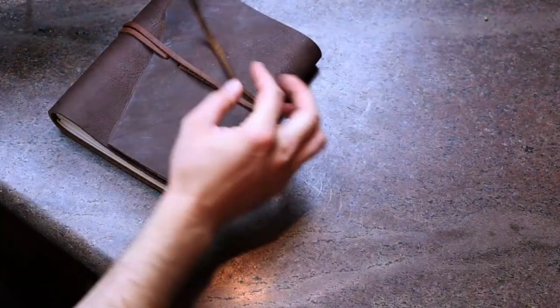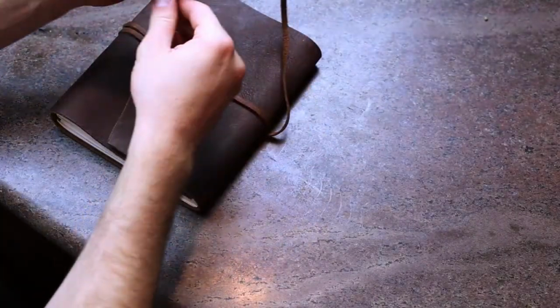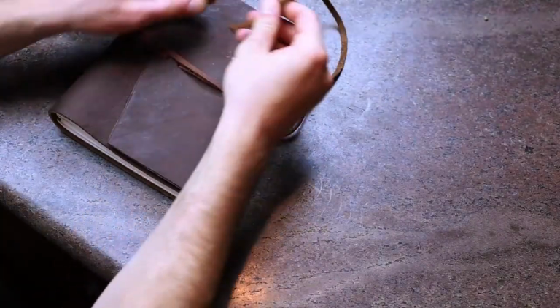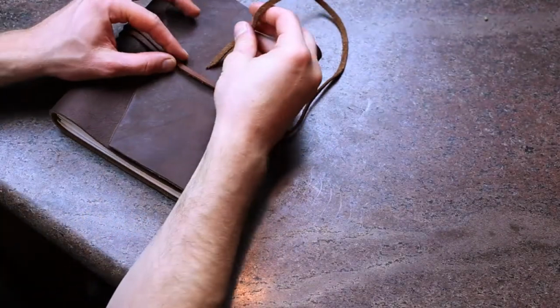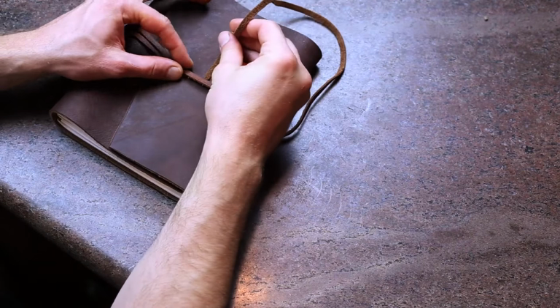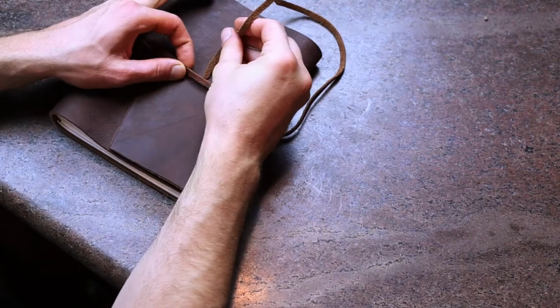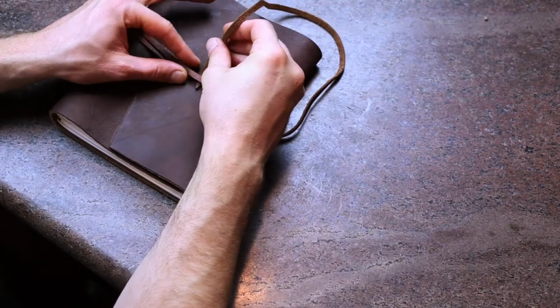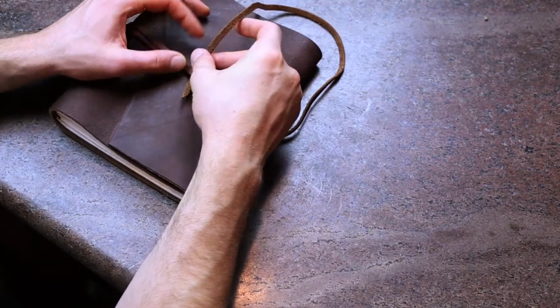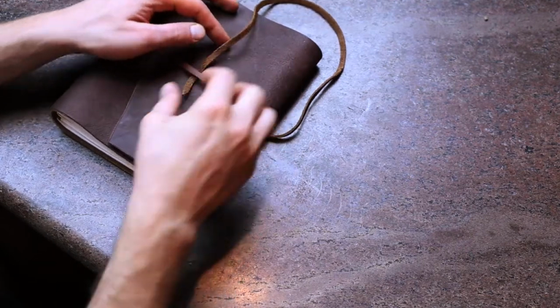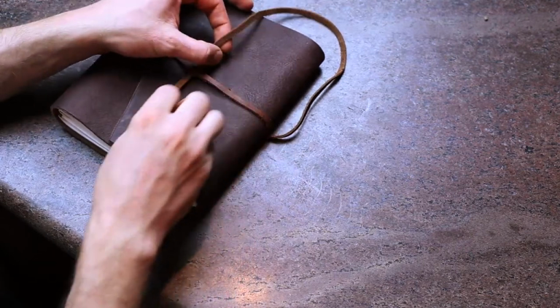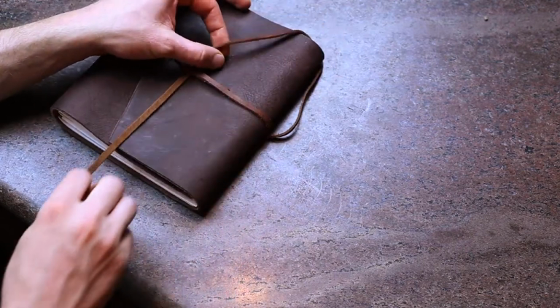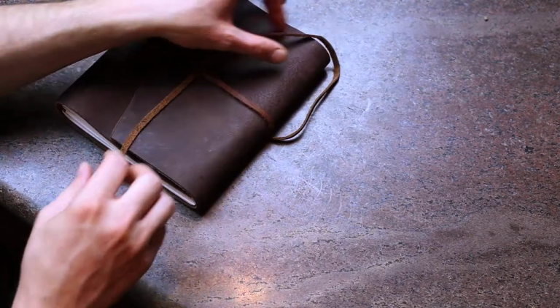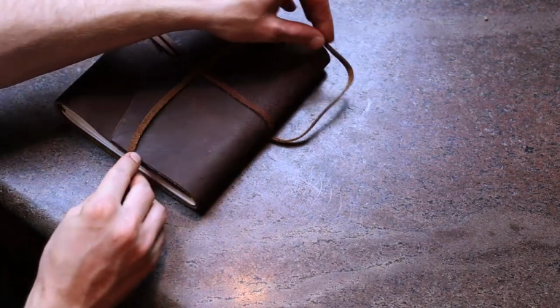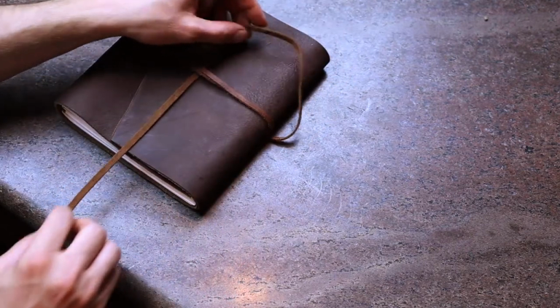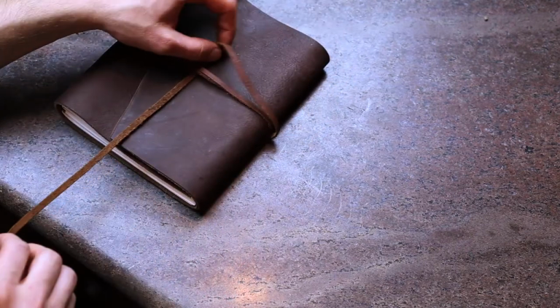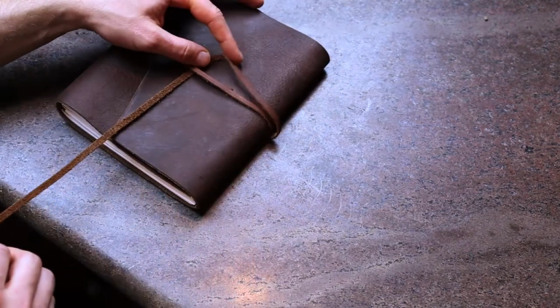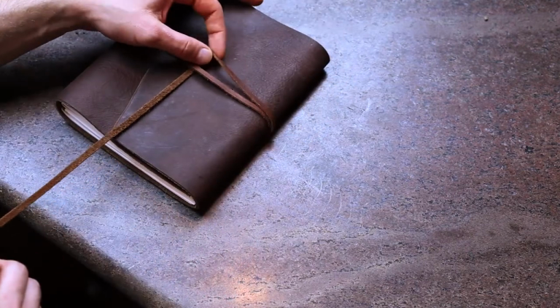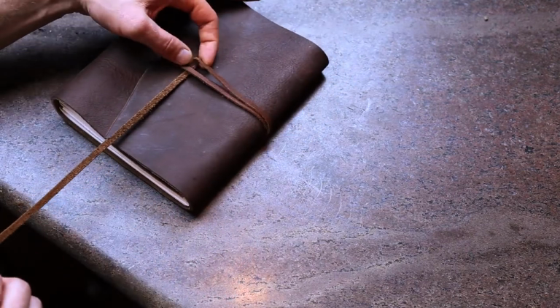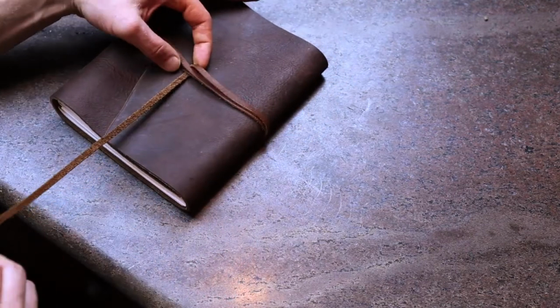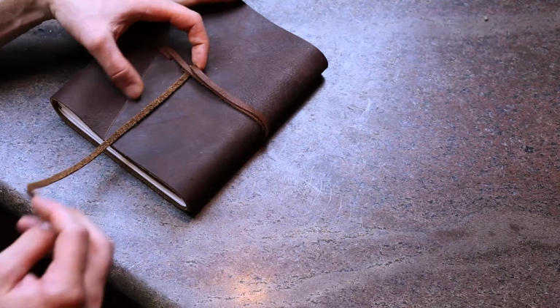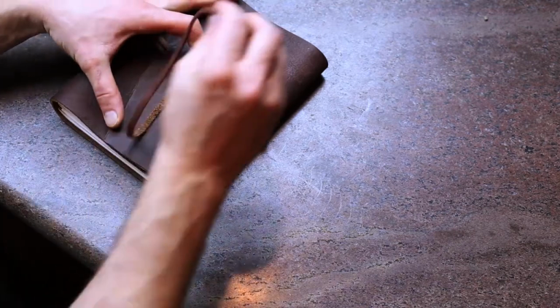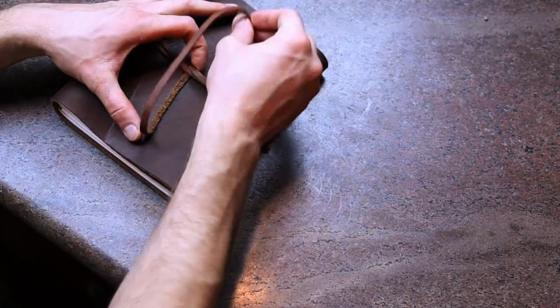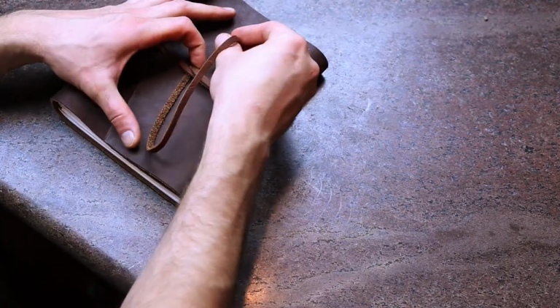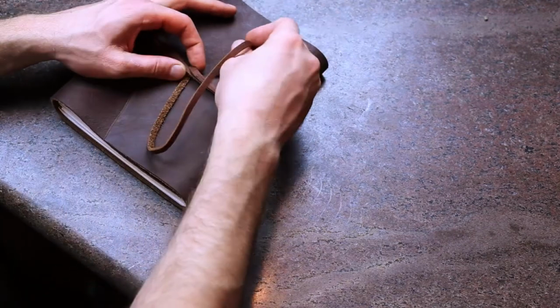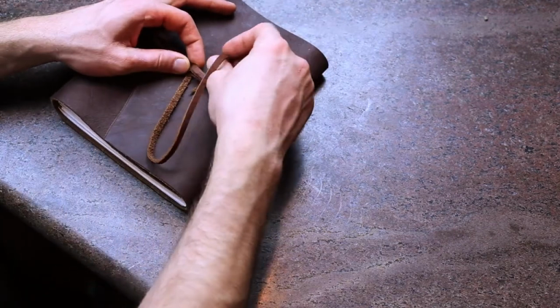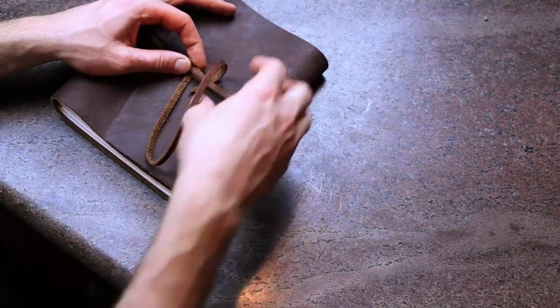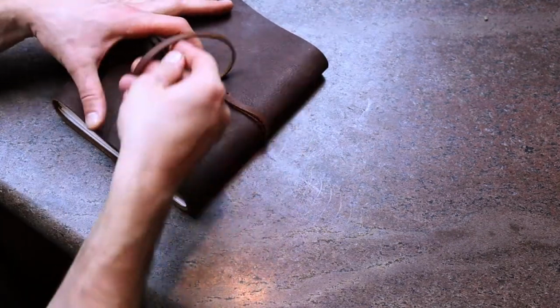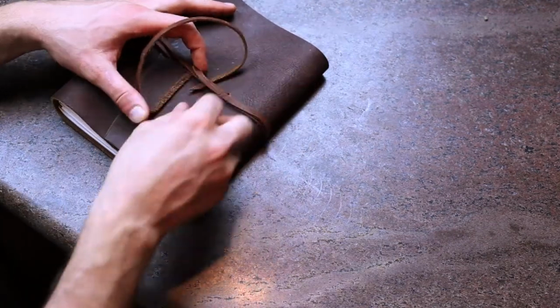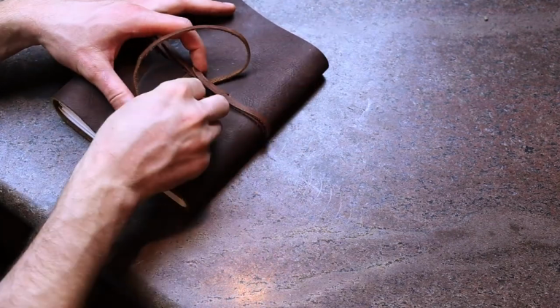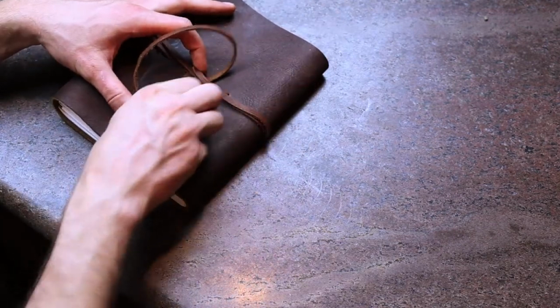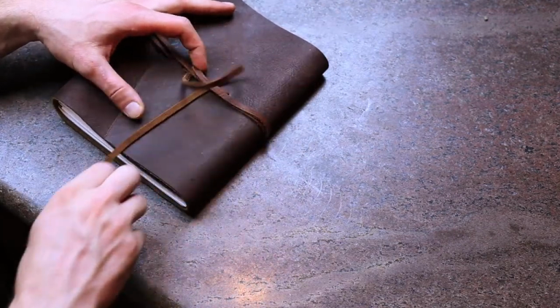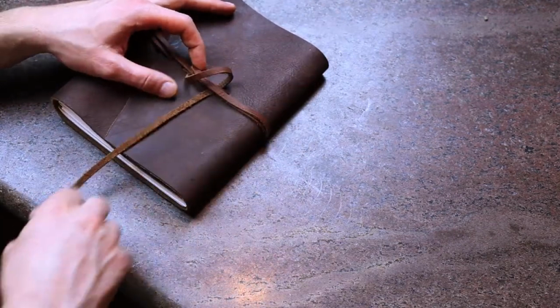Once you've wrapped the lace around the book, begin by sliding the end underneath the two passes. Make sure it's taut, and continue to wrap your lace around itself in loops until you have as many as you are happy with.